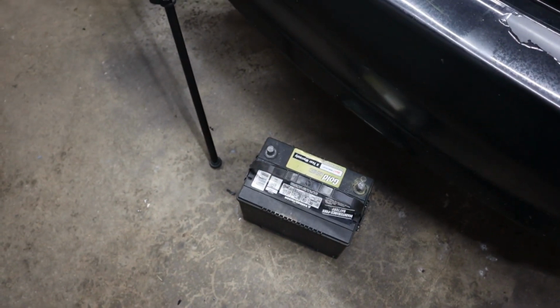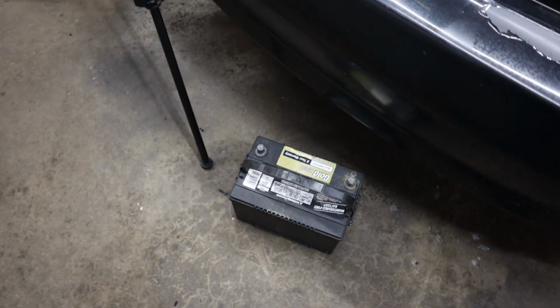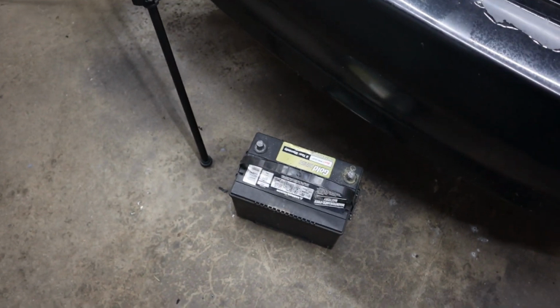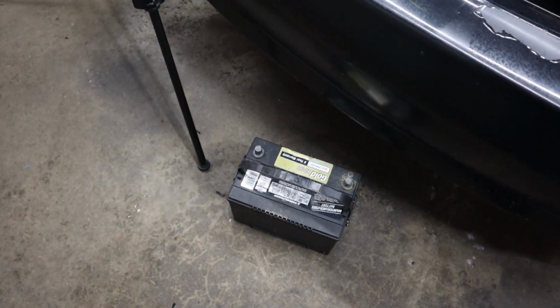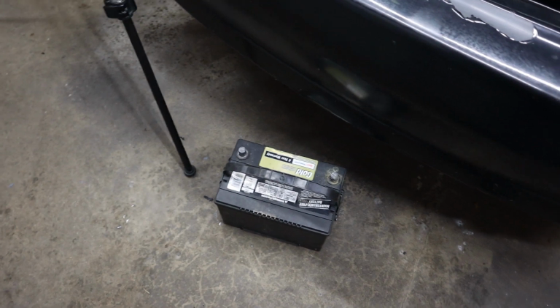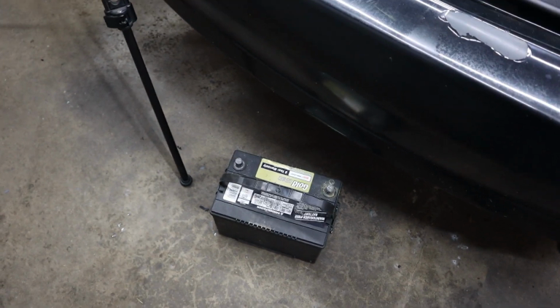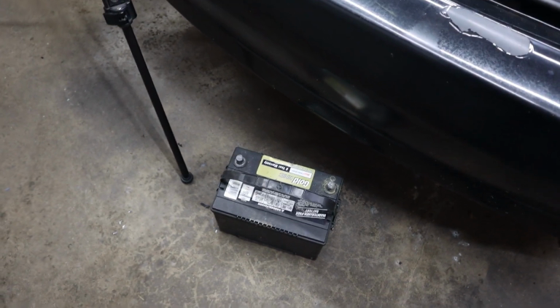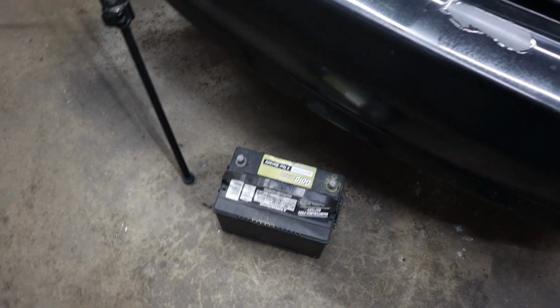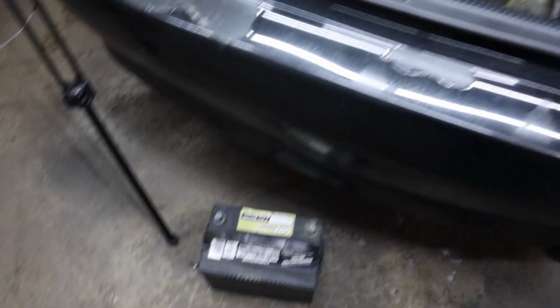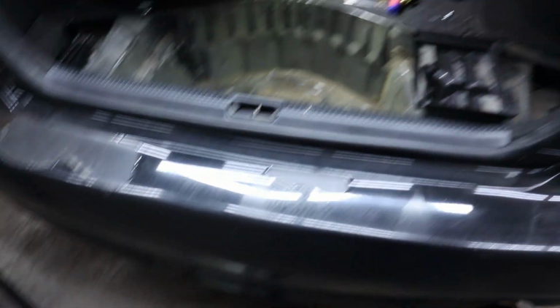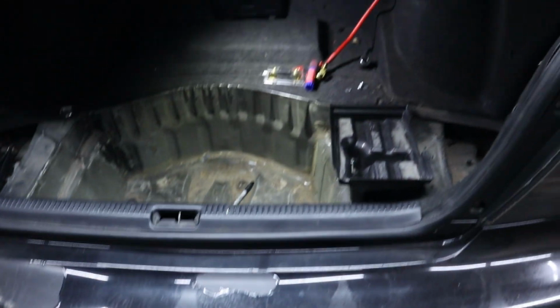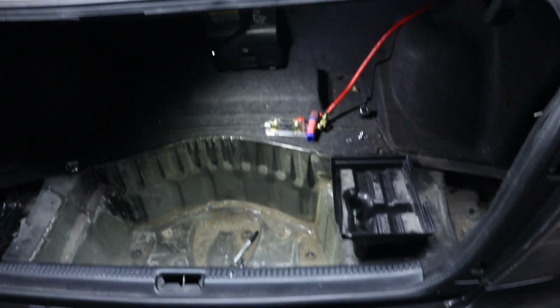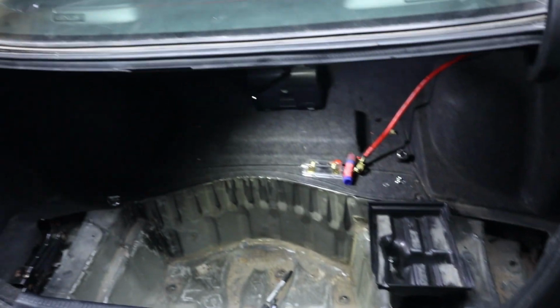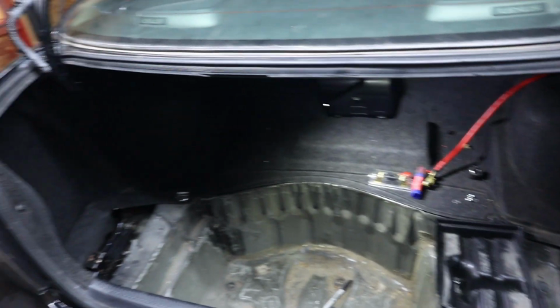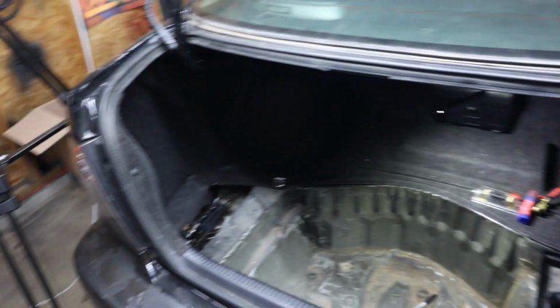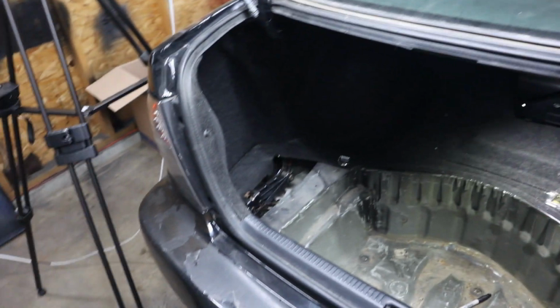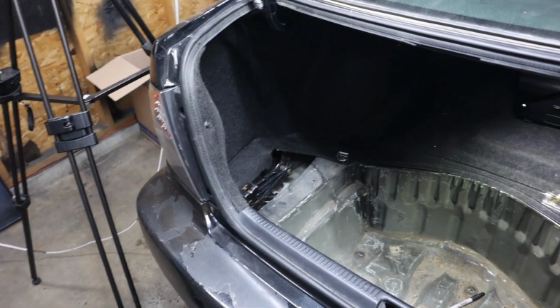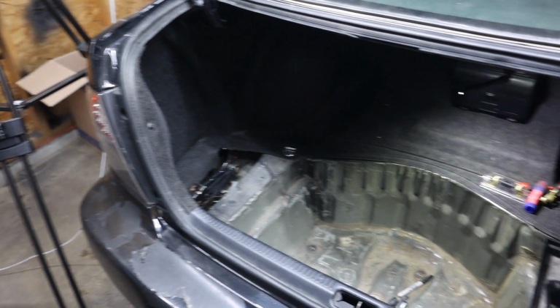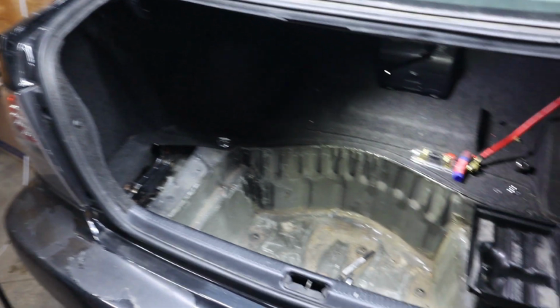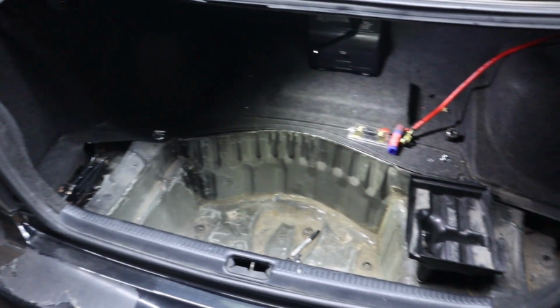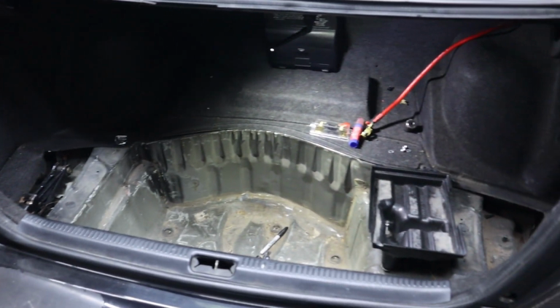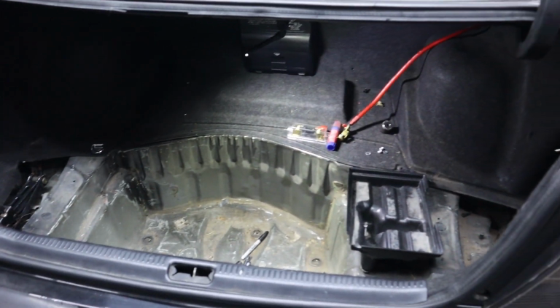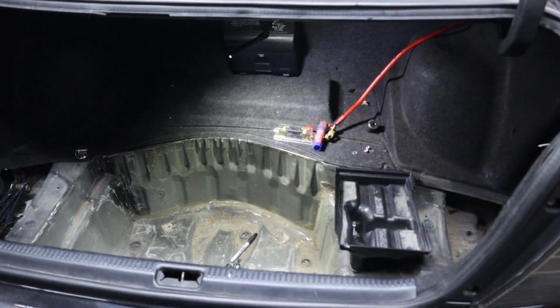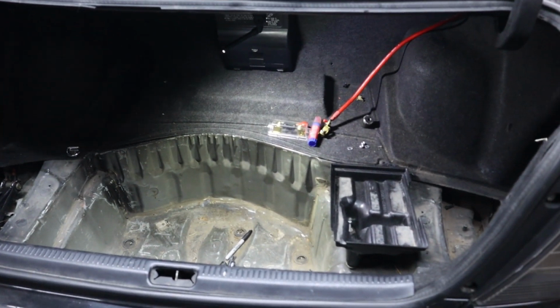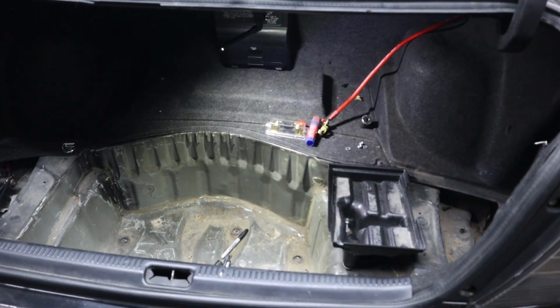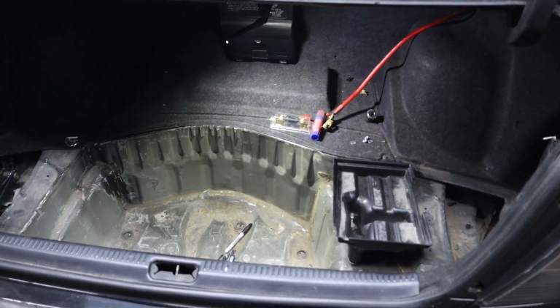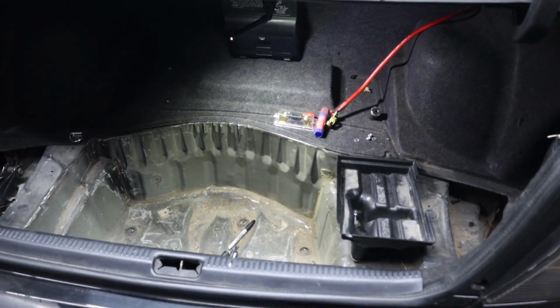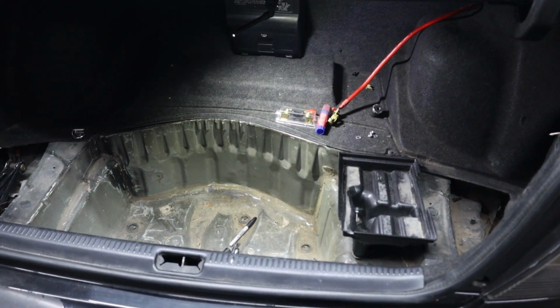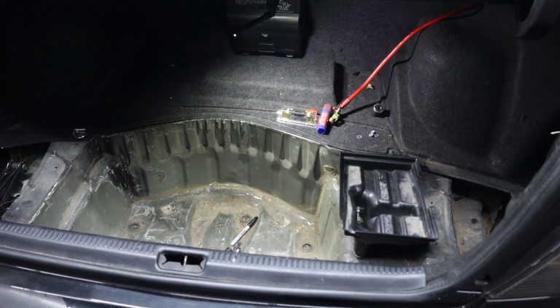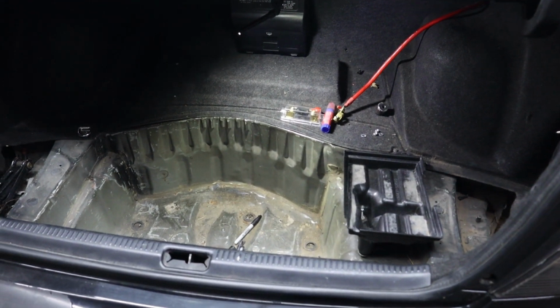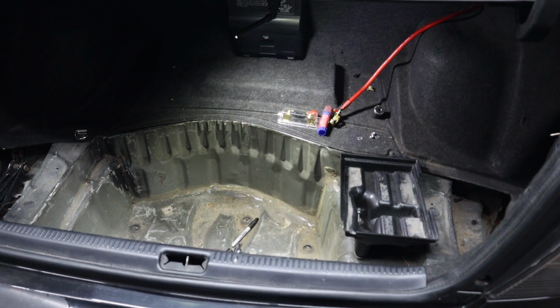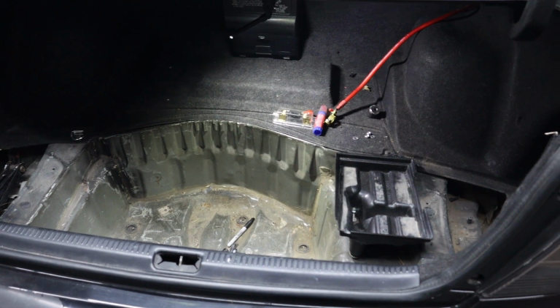Unfortunately, my battery is dead, and it's like 6 degrees out right now. It's so cold here in Wisconsin, so I don't know if I'm going to go buy a new battery yet — I might just wait a little bit.